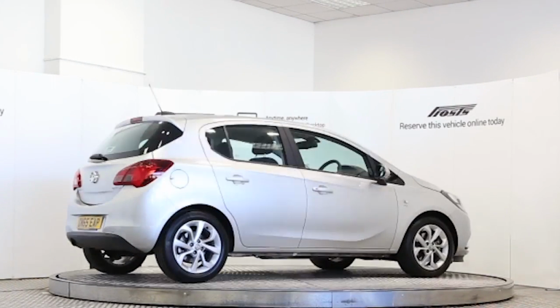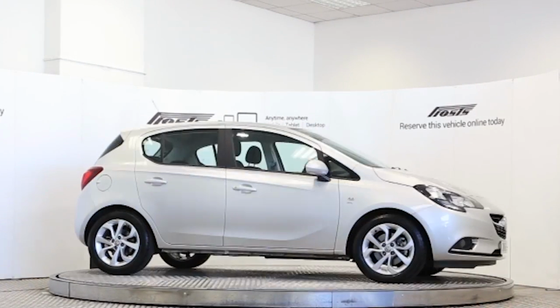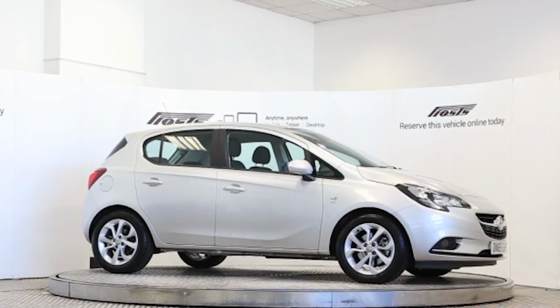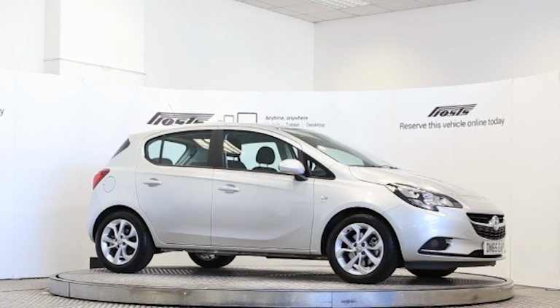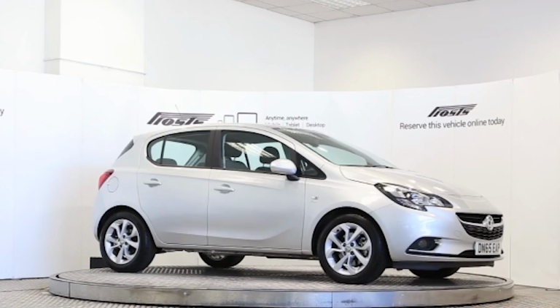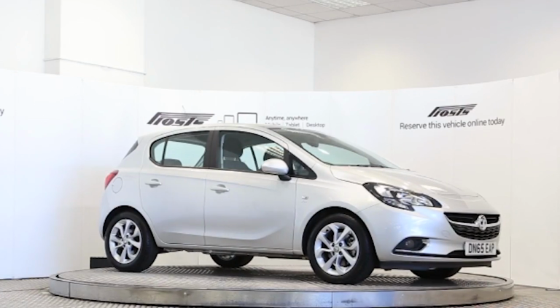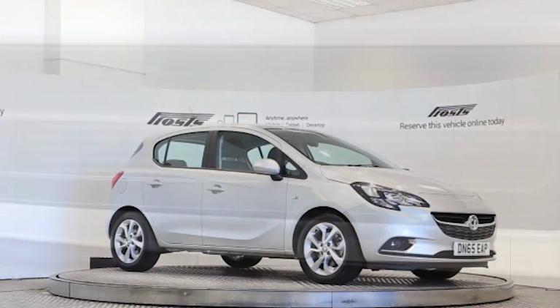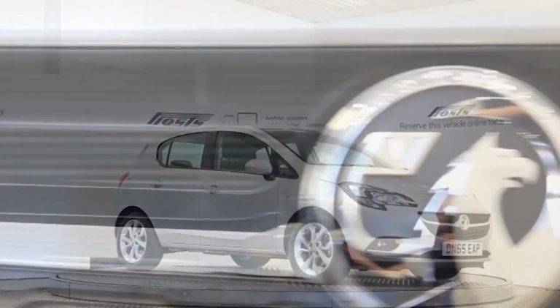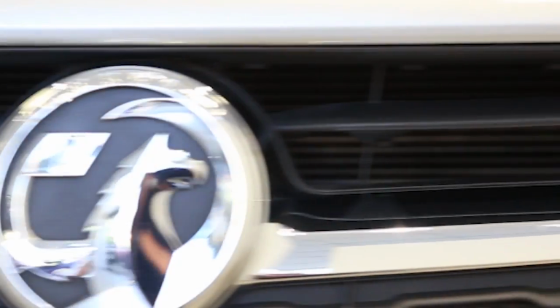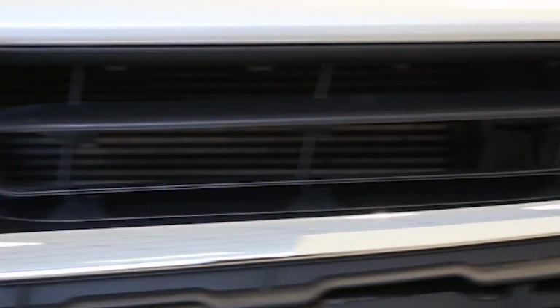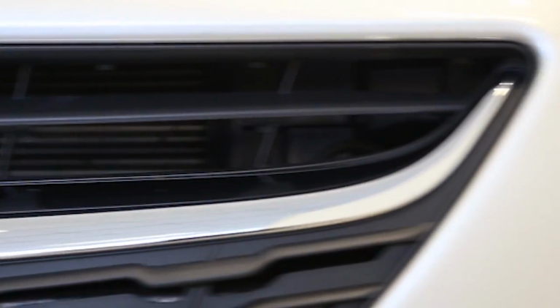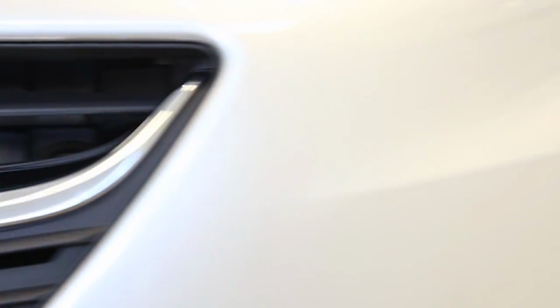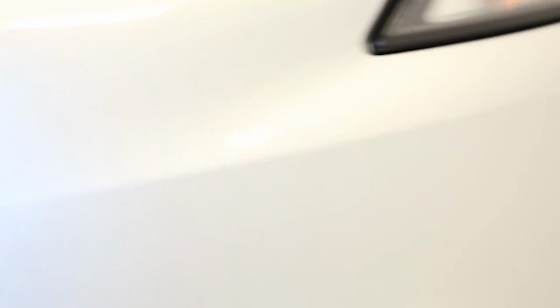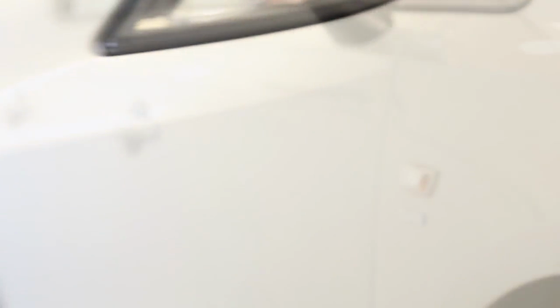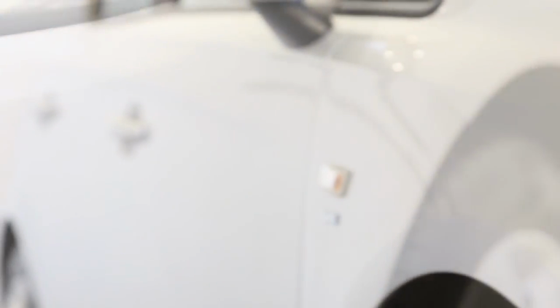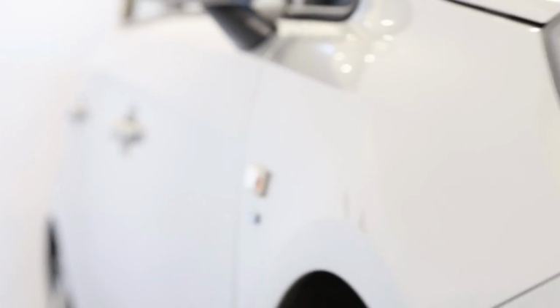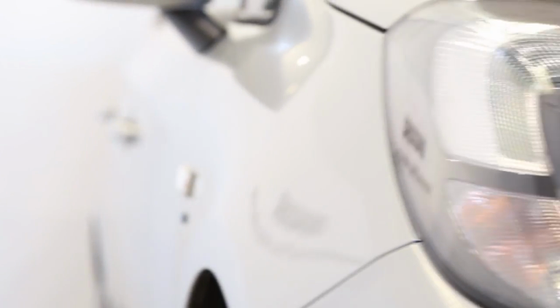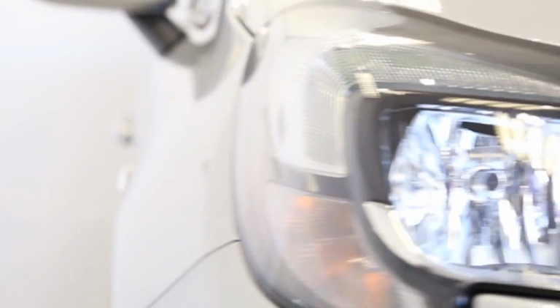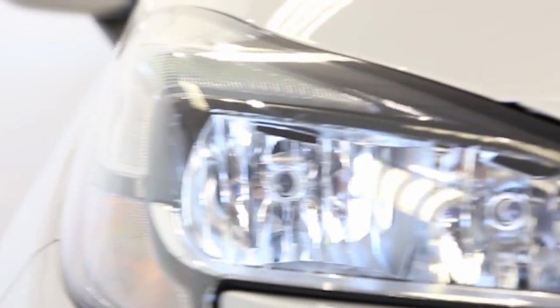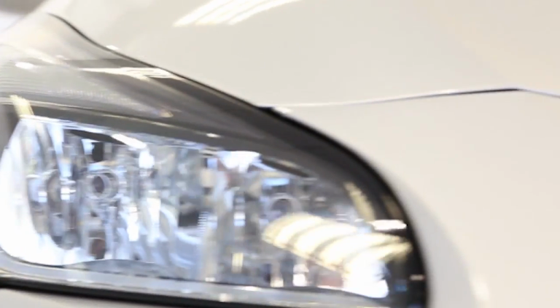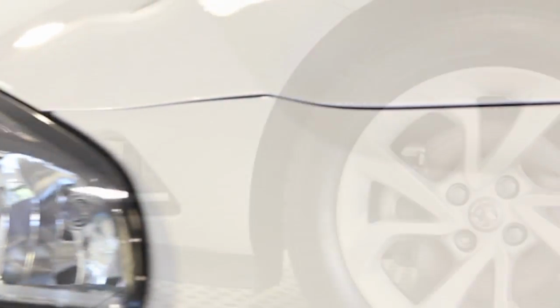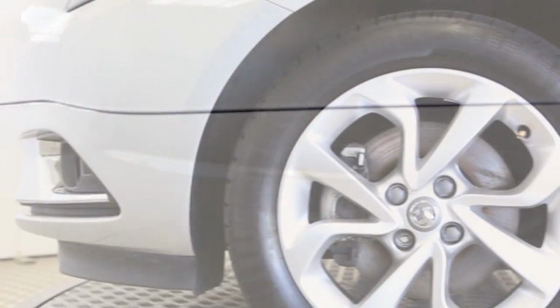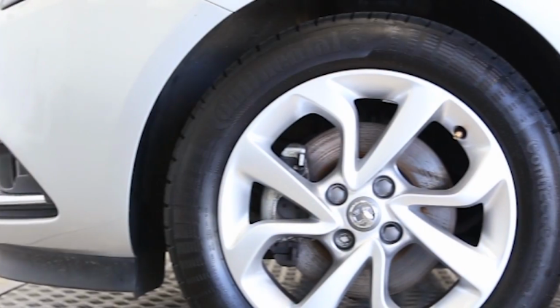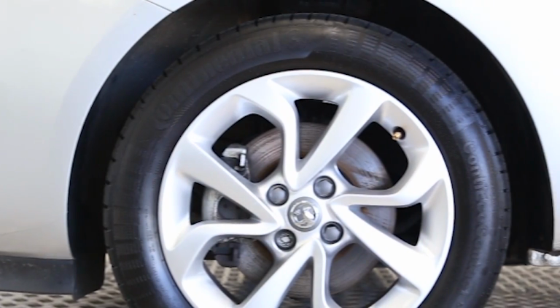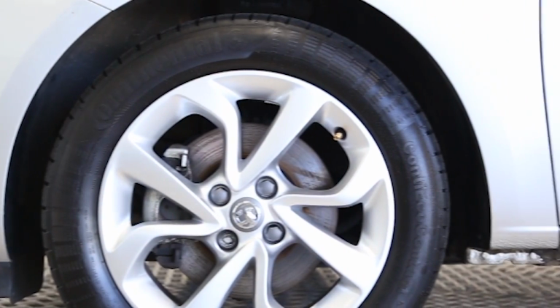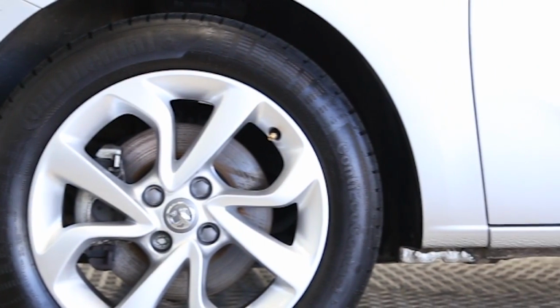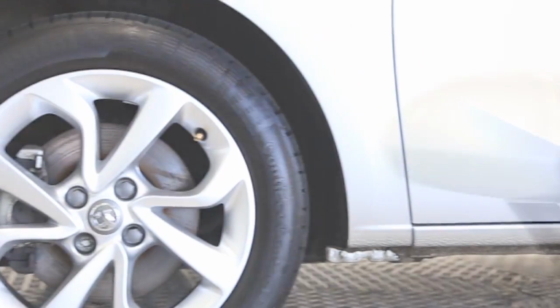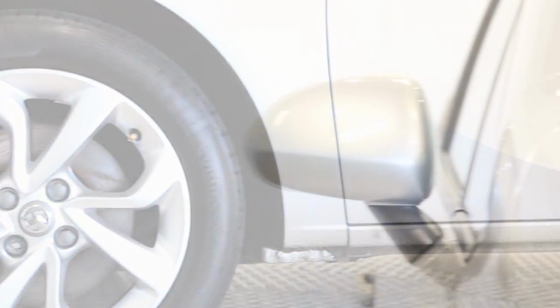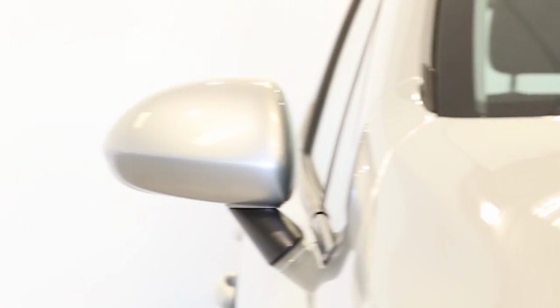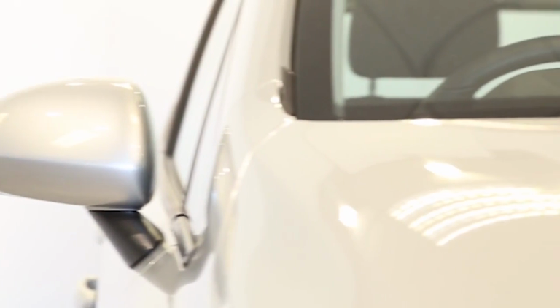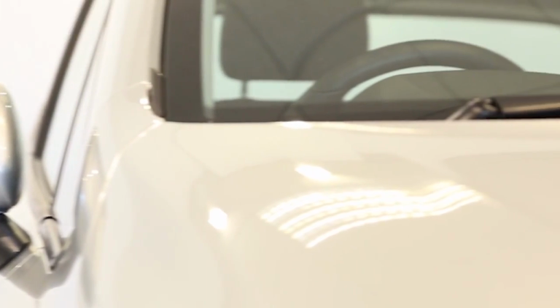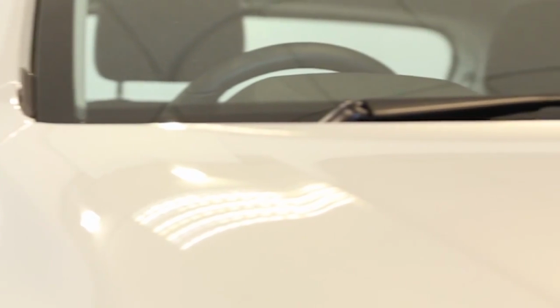Here we have a 2015 registered 5-door Vauxhall Corsa Ecoflex SRI with a 1.4-litre manual transmission petrol engine. The car is finished in sovereign silver.